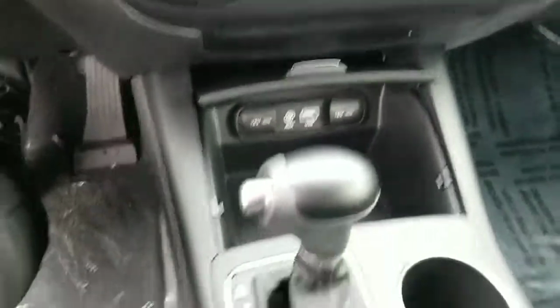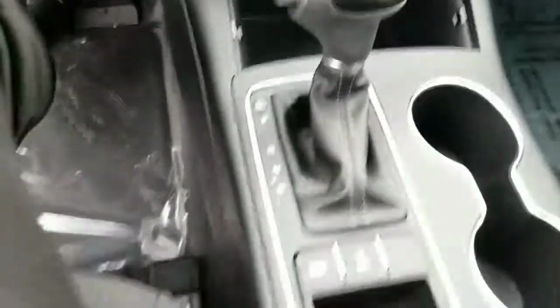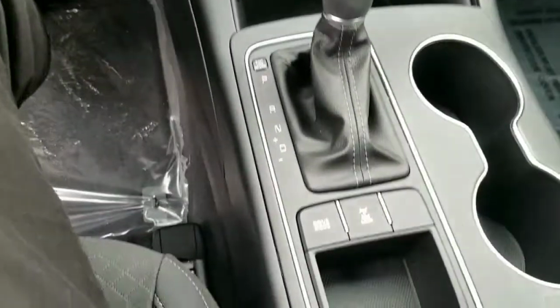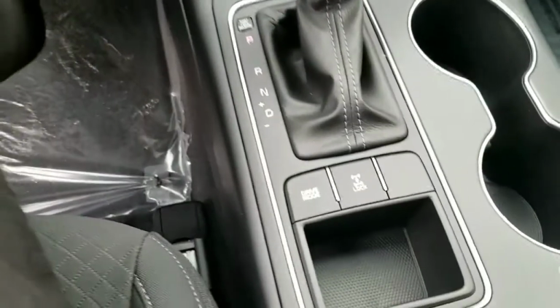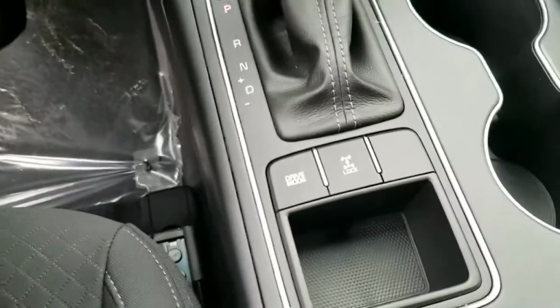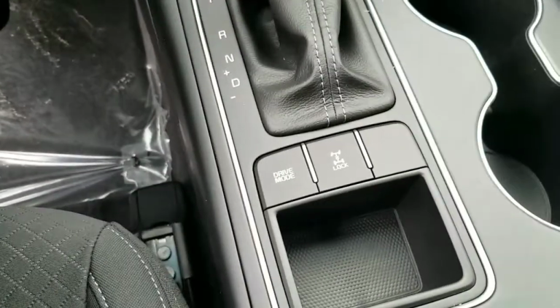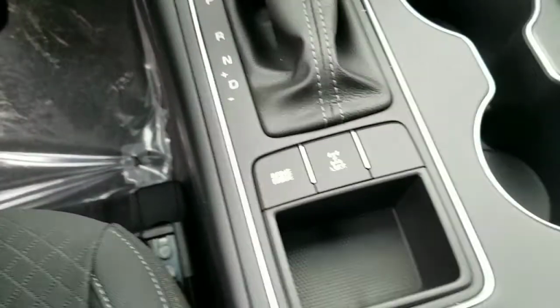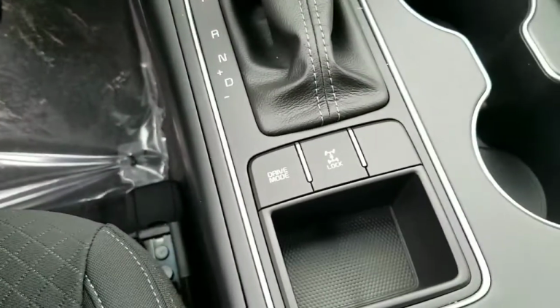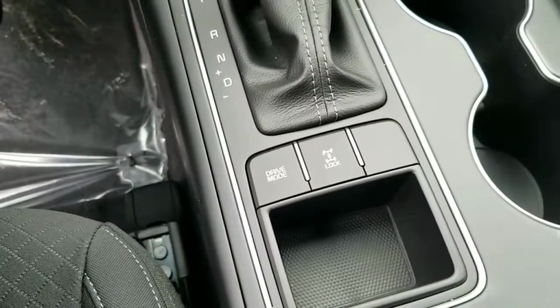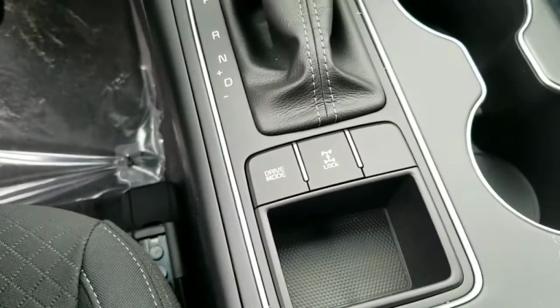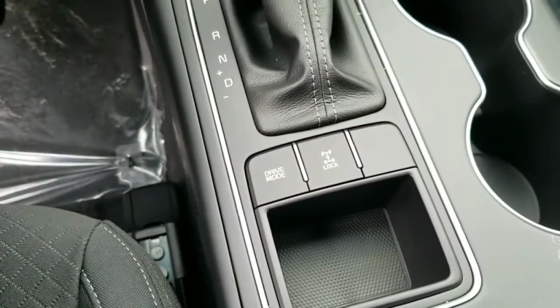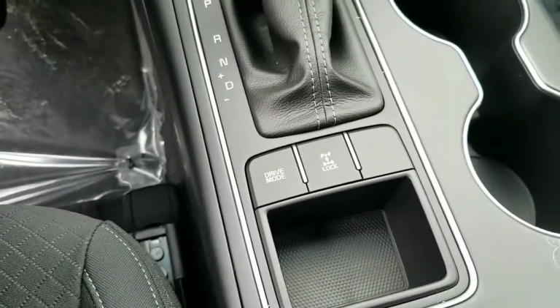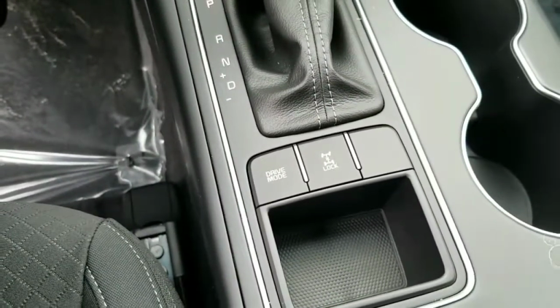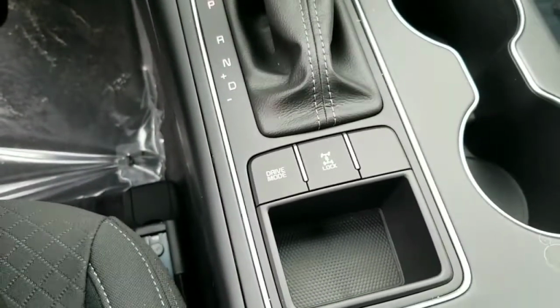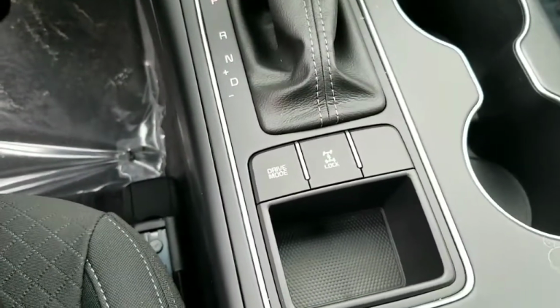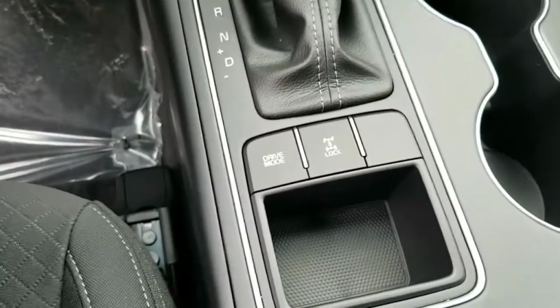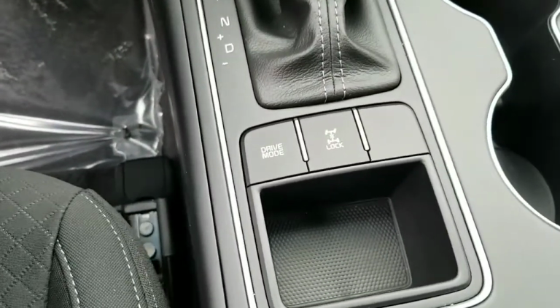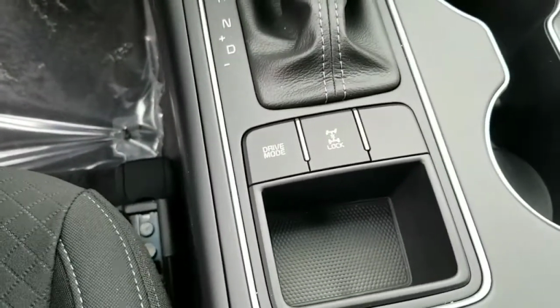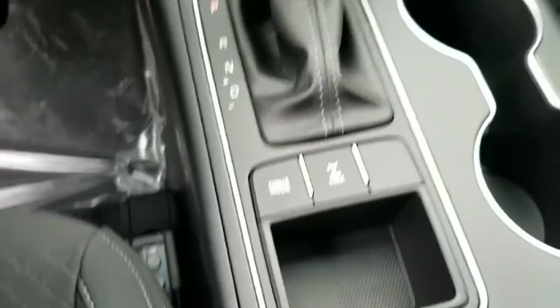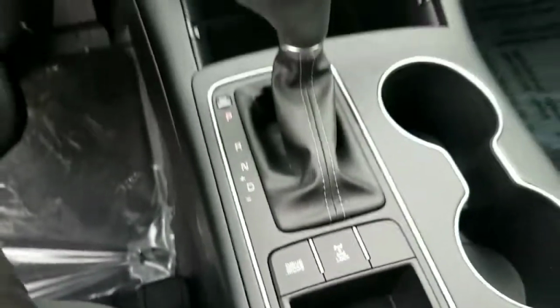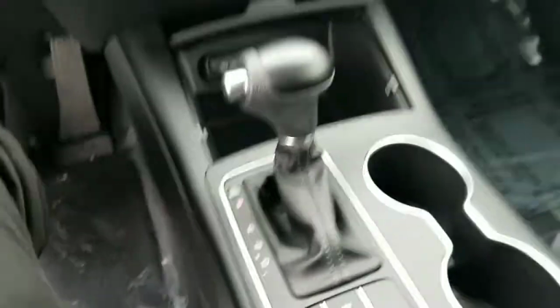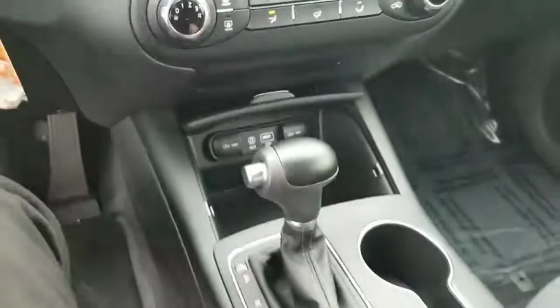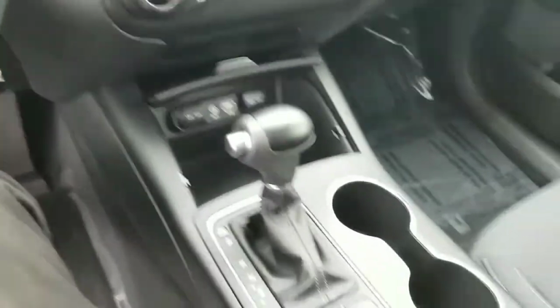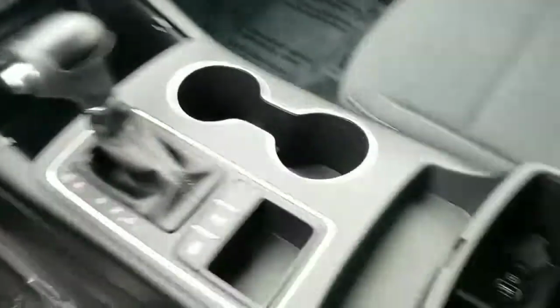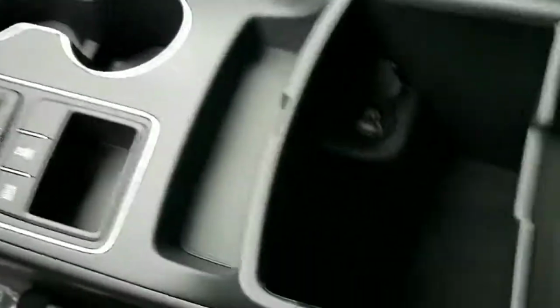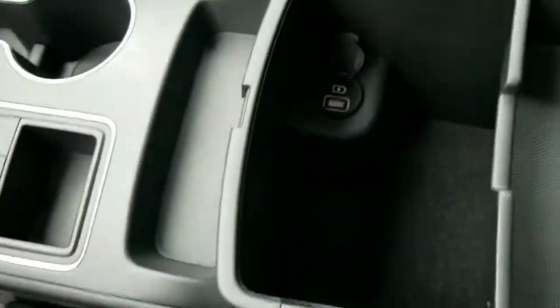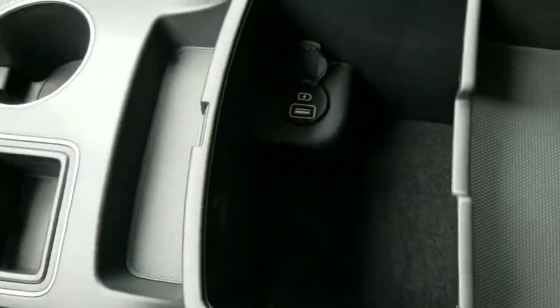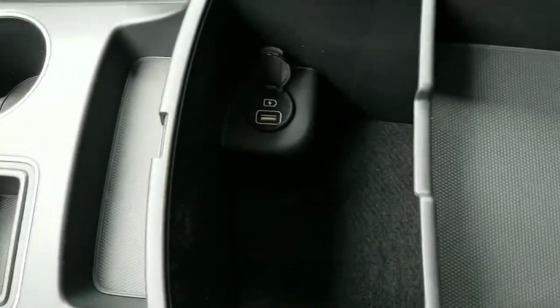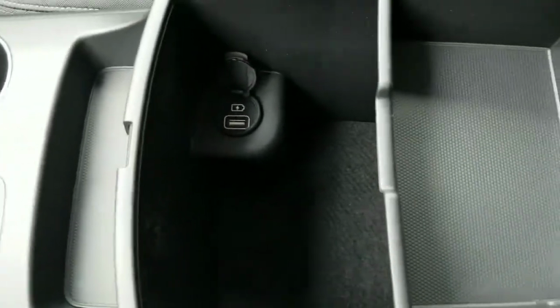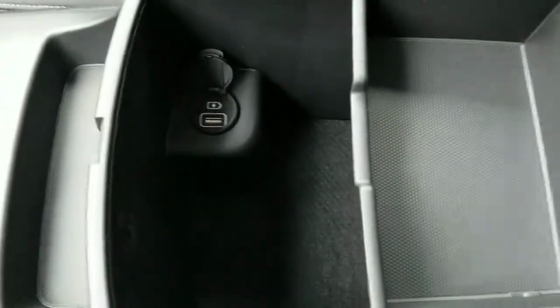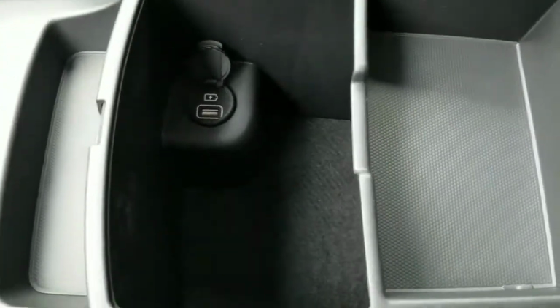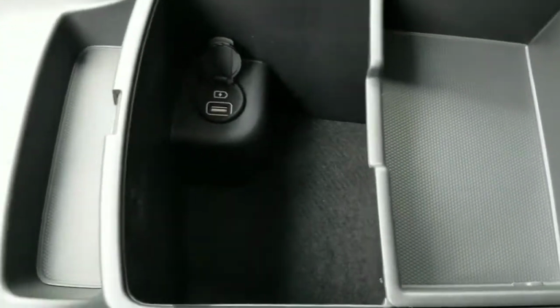You do have different drive modes which will include eco mode and sport mode, as well as your four-wheel drive lock, and another USB outlet in the compartment here.